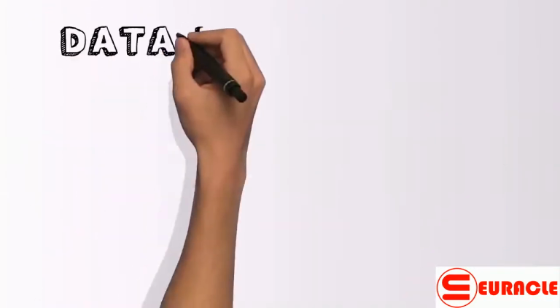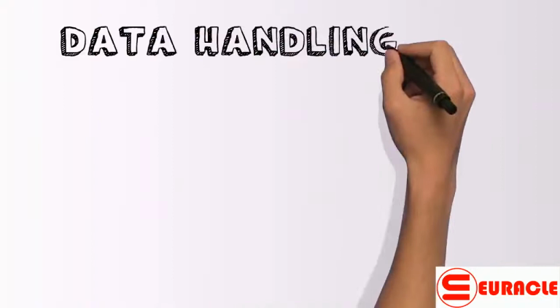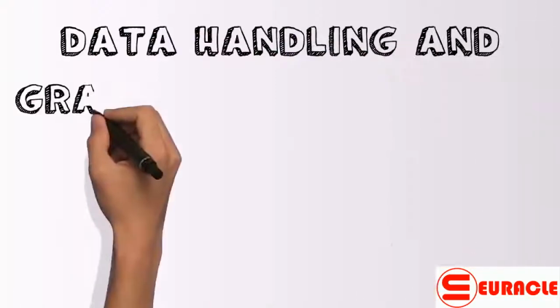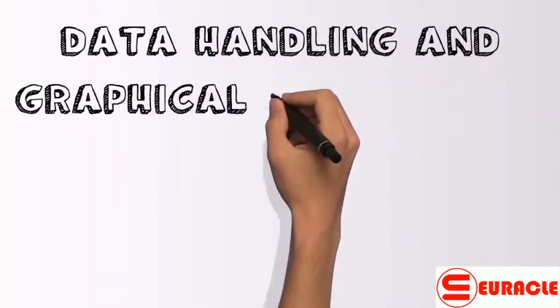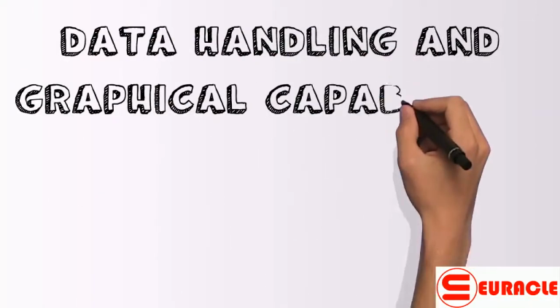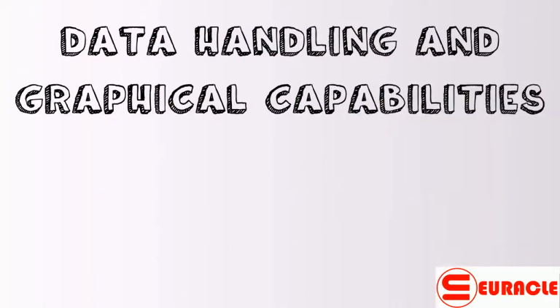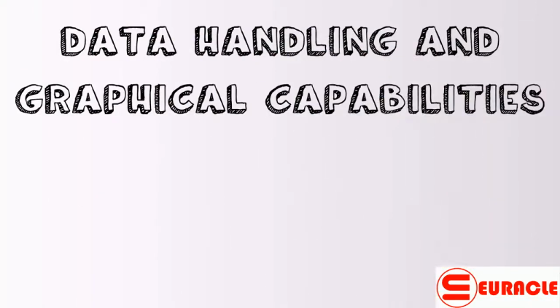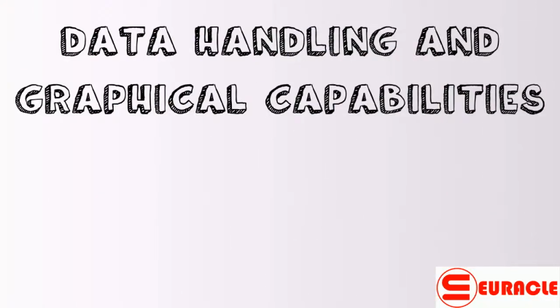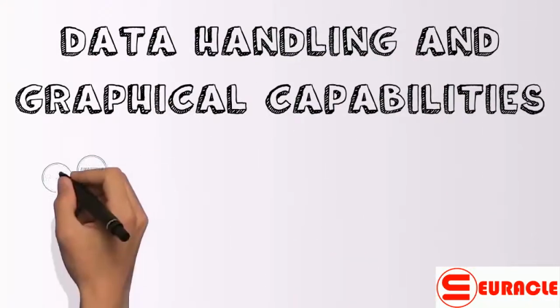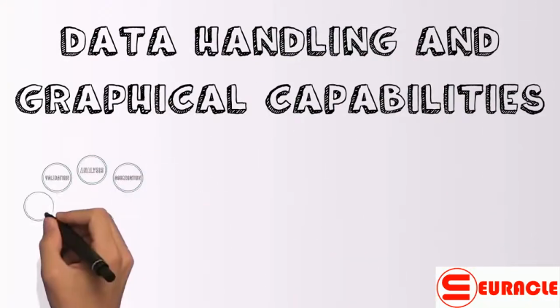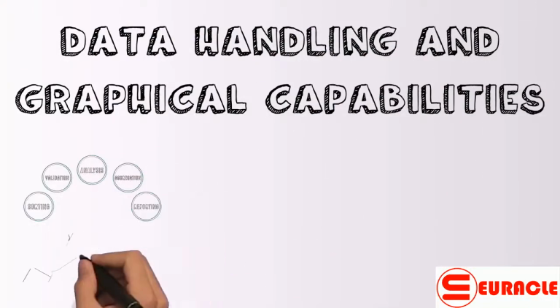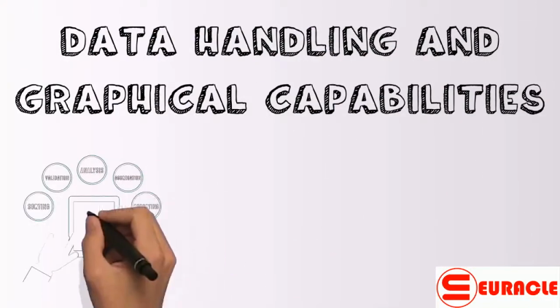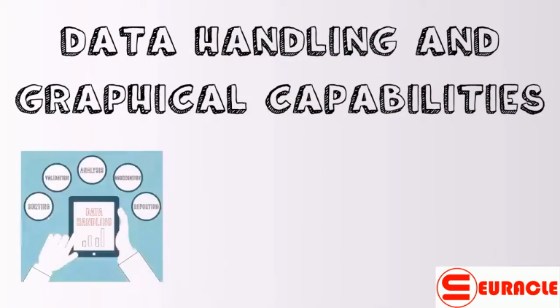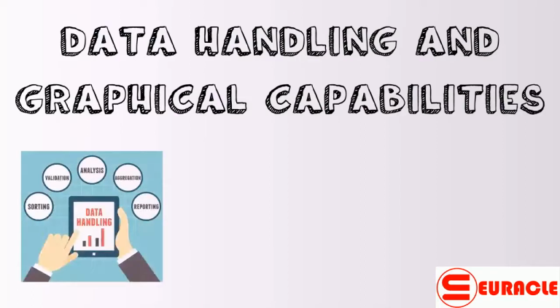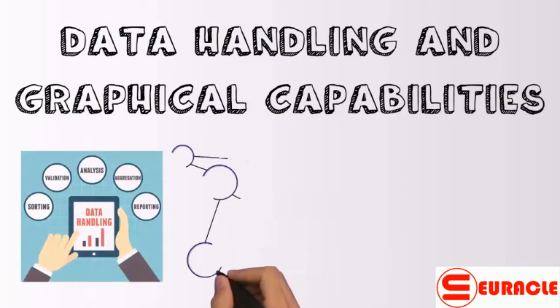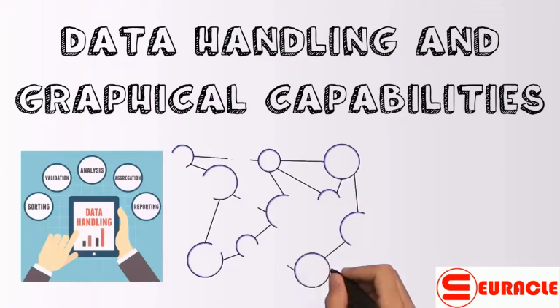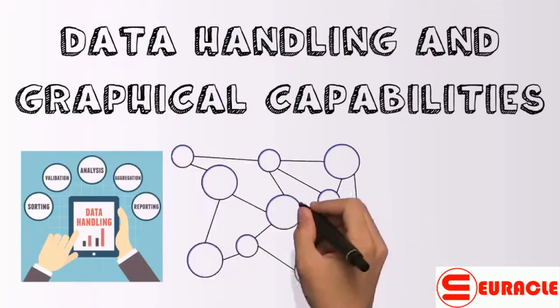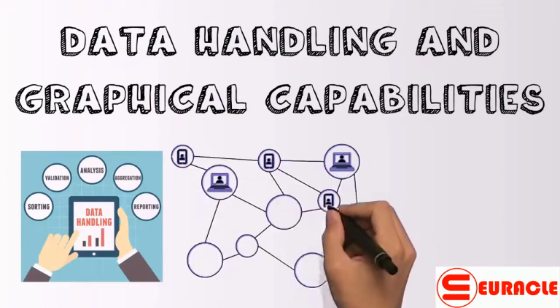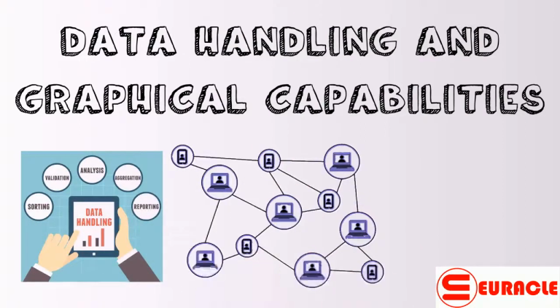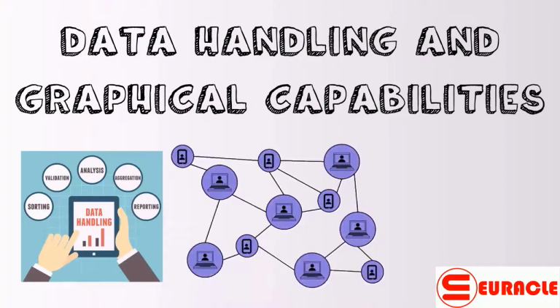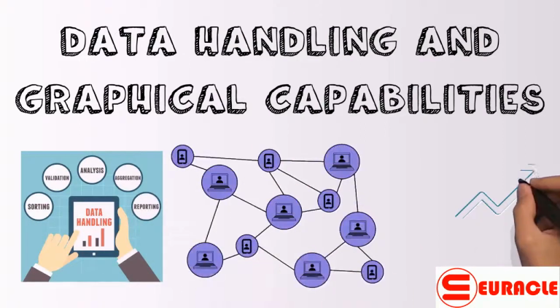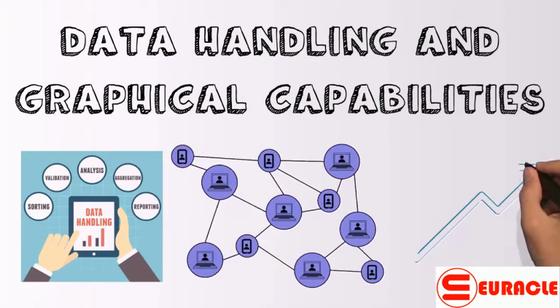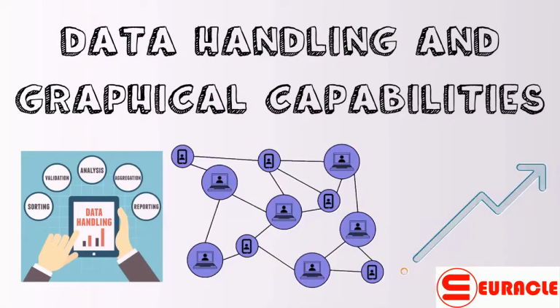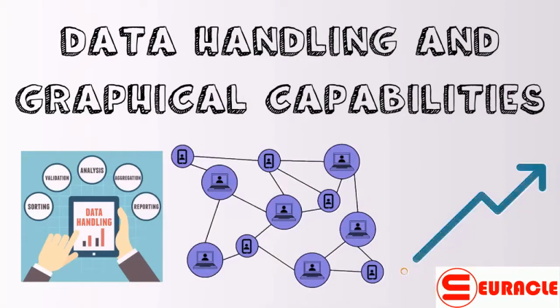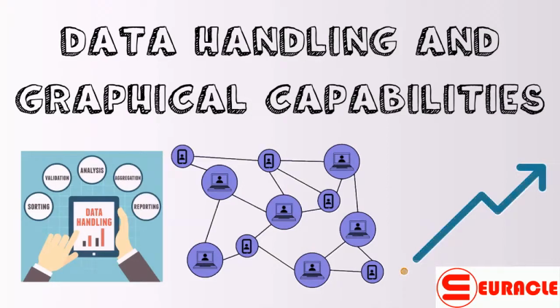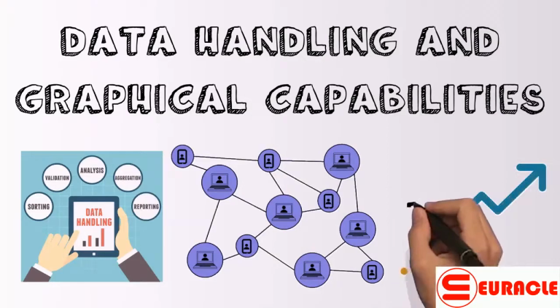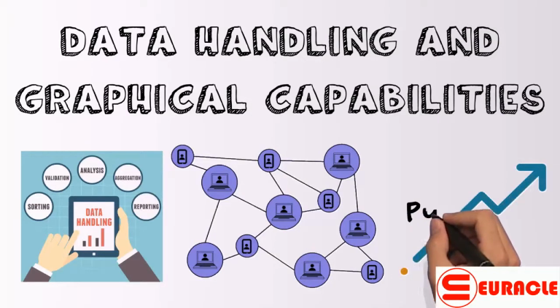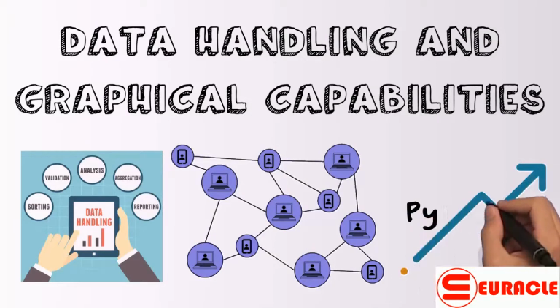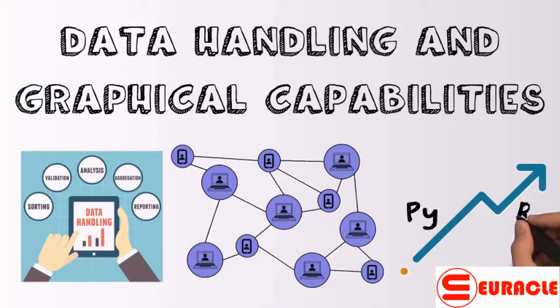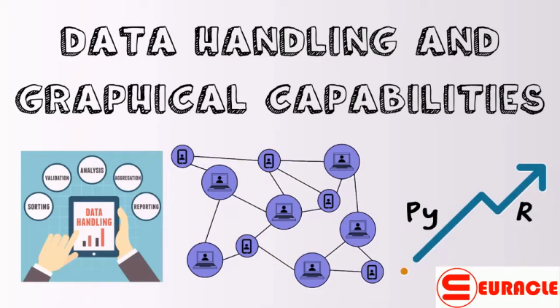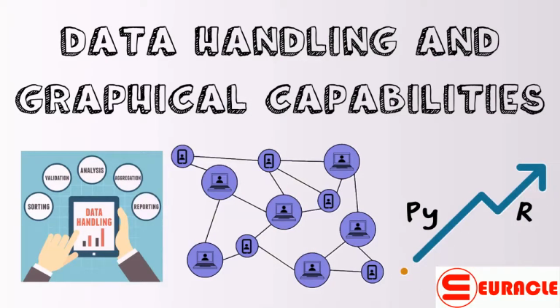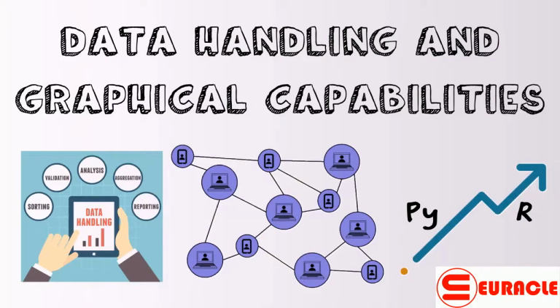Data handling and graphical capabilities: though both programming languages have good data handling capabilities and options for parallel computations, R has more highly advanced graphical capabilities than Python. With CRAN and Python, making custom plots is much easier.